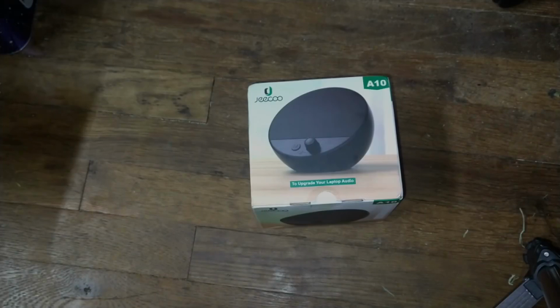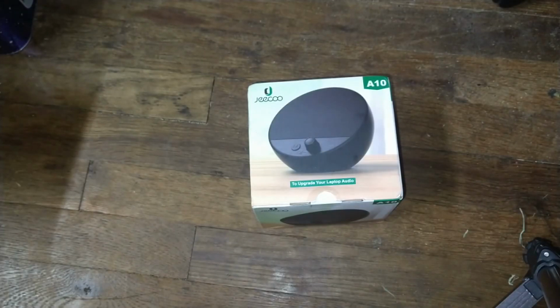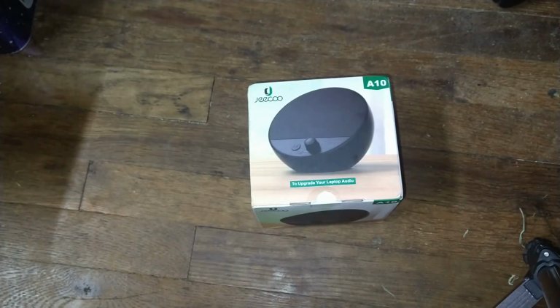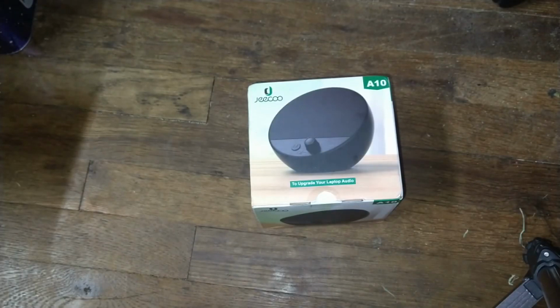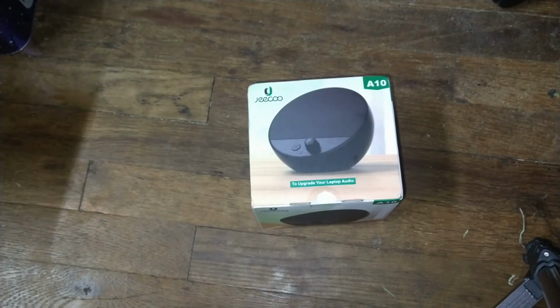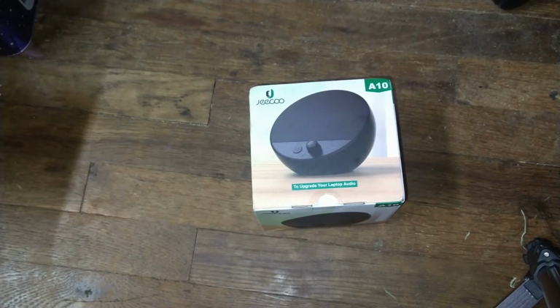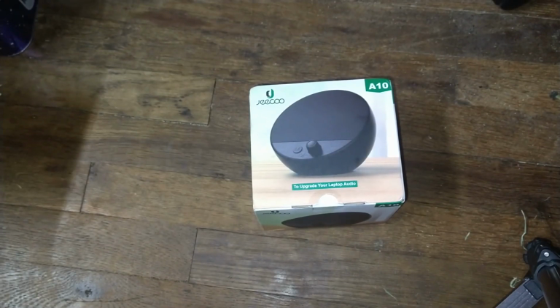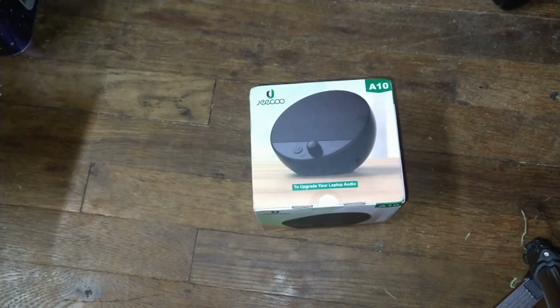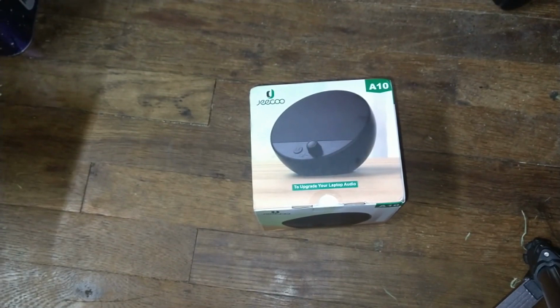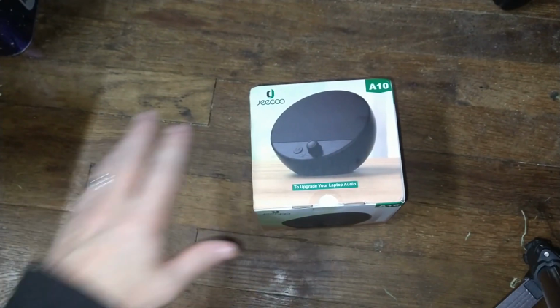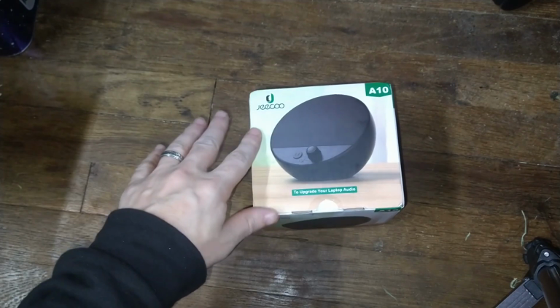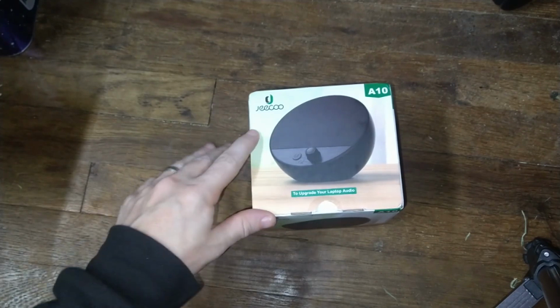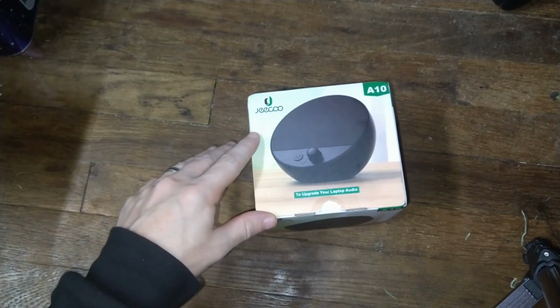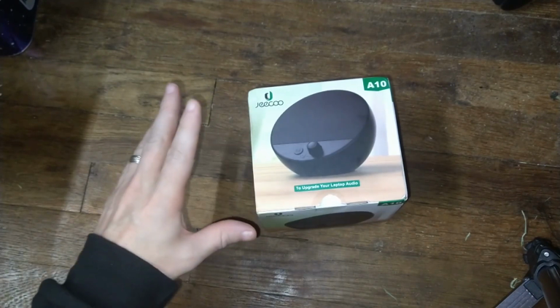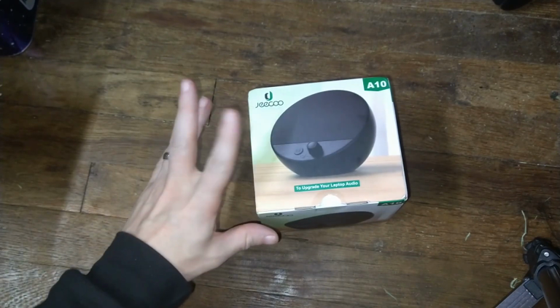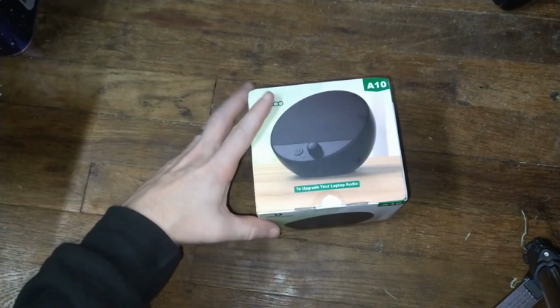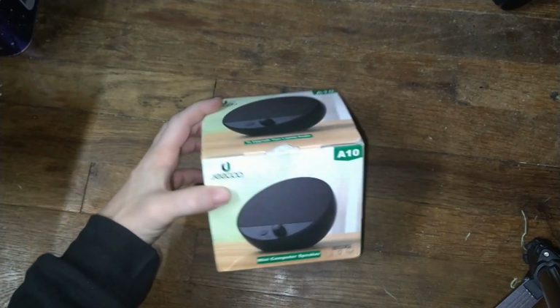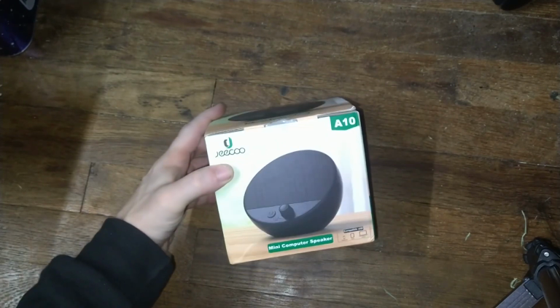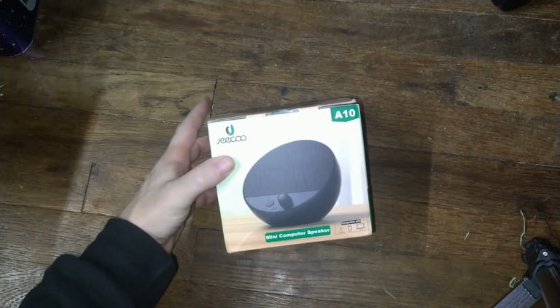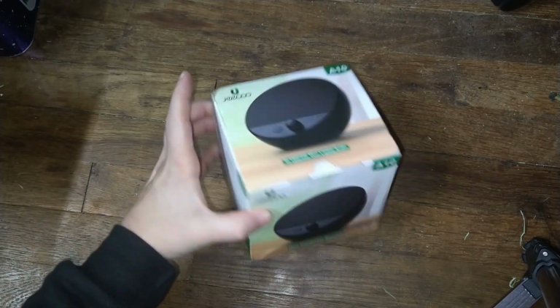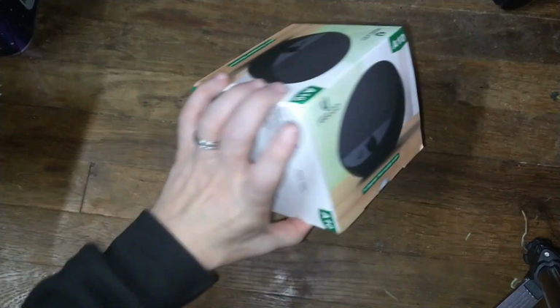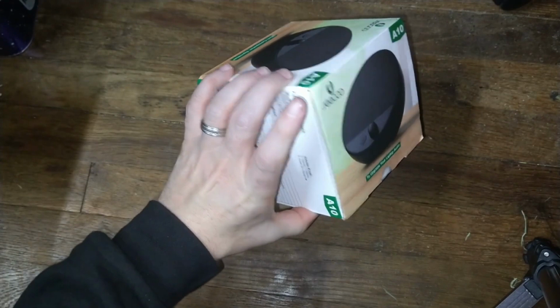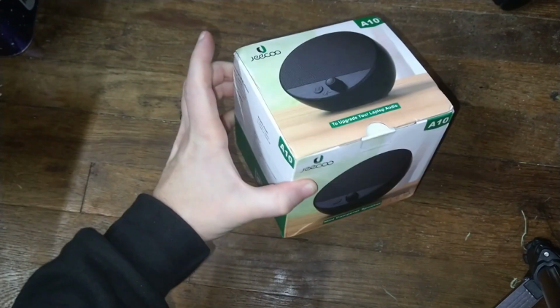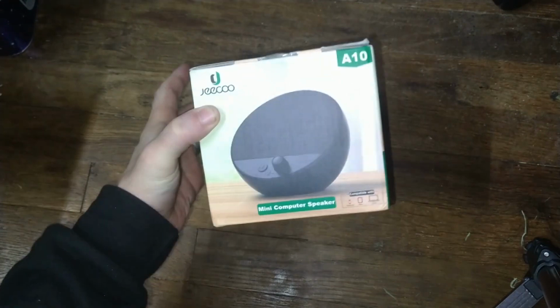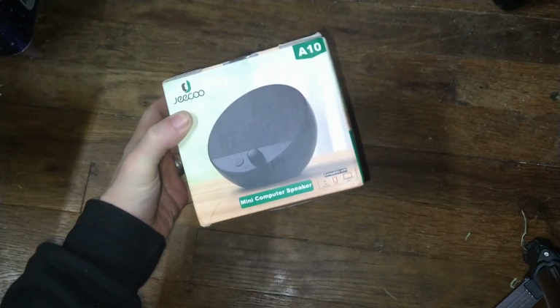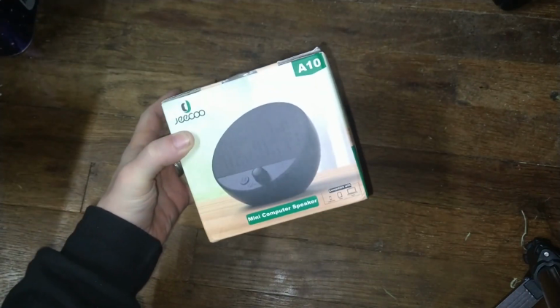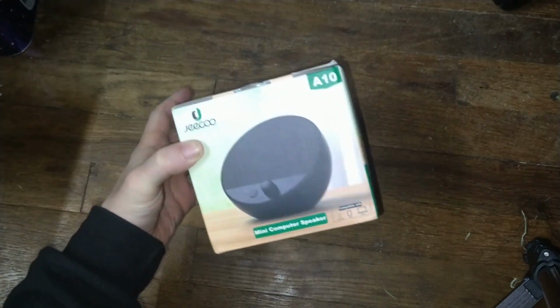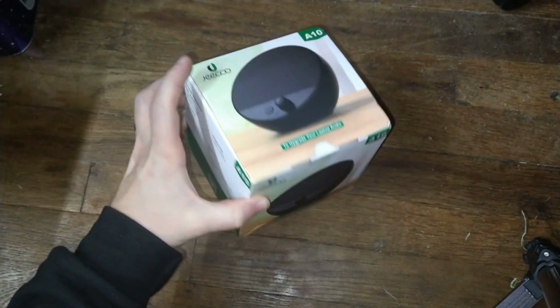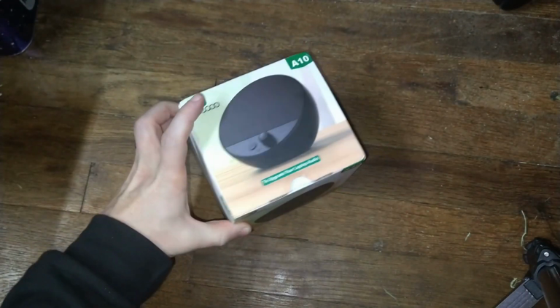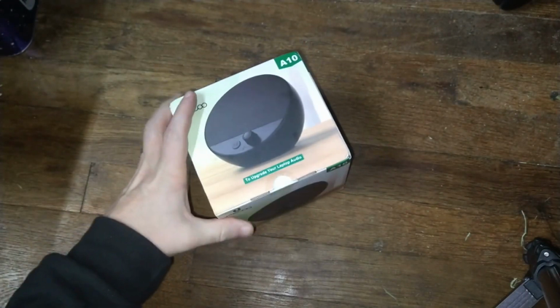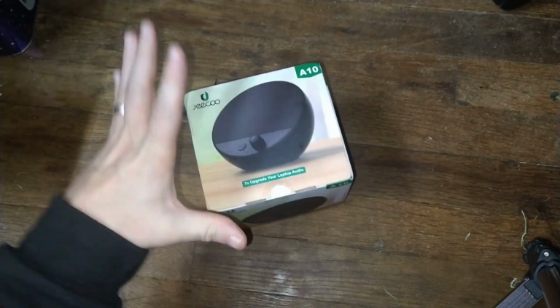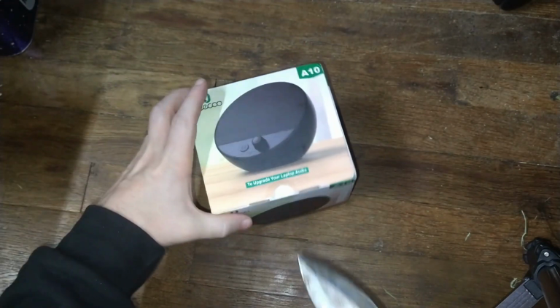Hey guys, back with another quick video for you. This is the Jayco A10 portable computer speaker. It is small, as you can see — it fits in my hand. It's about maybe four or five inches square.